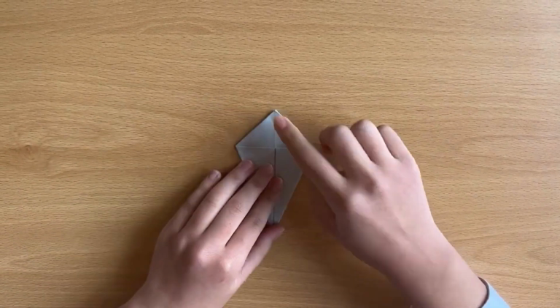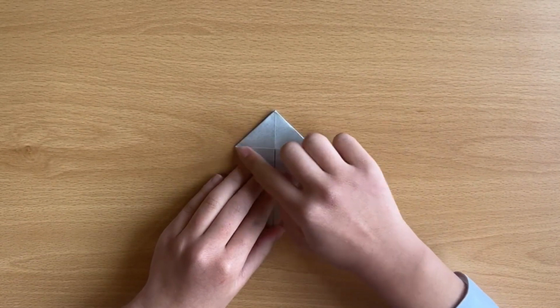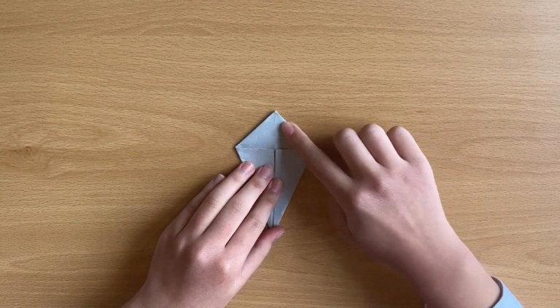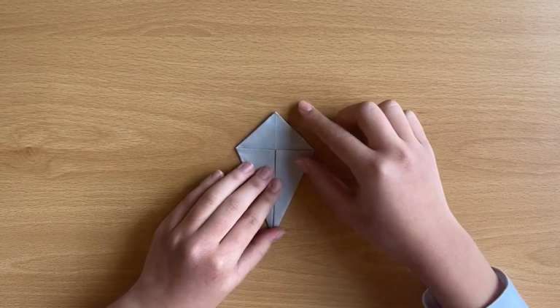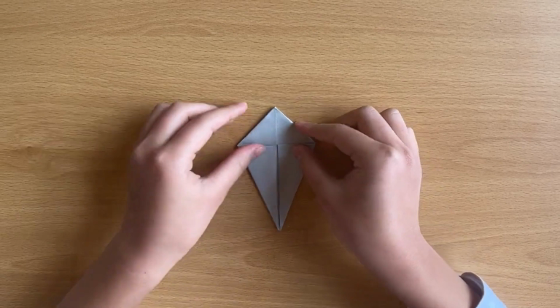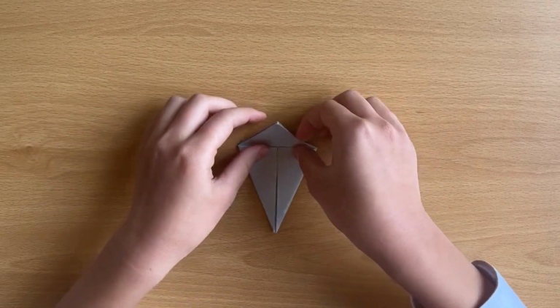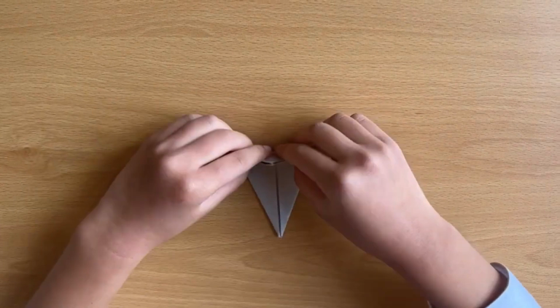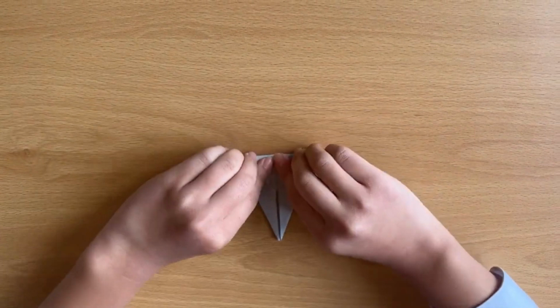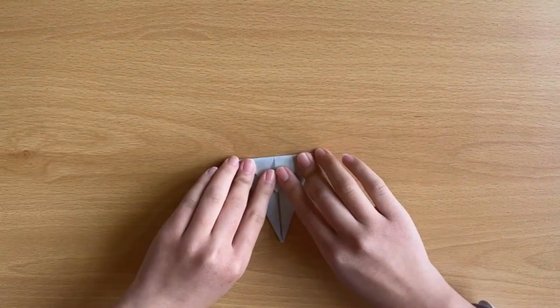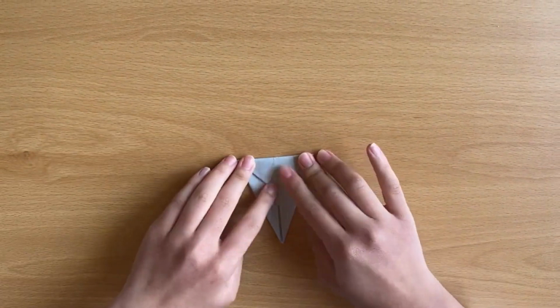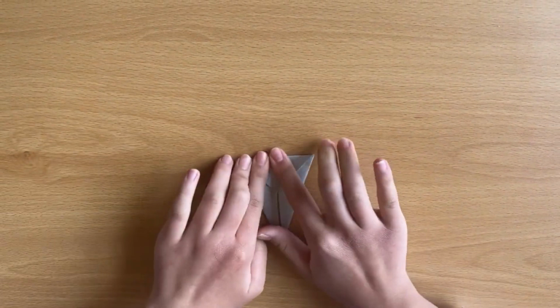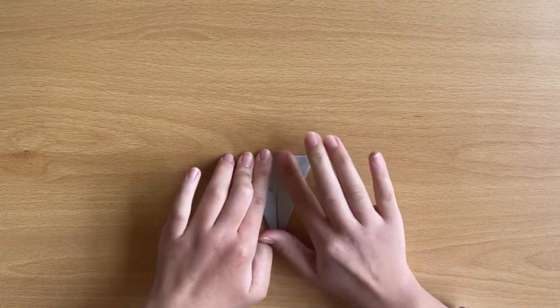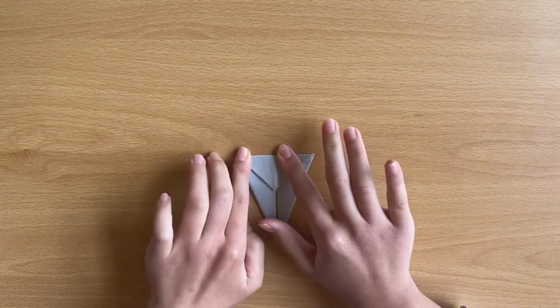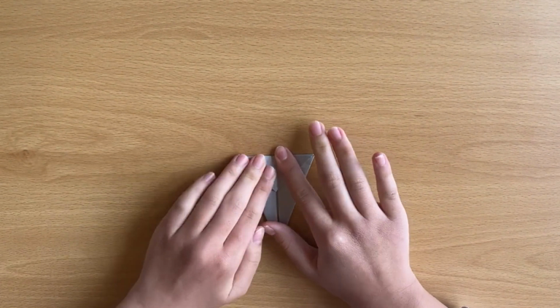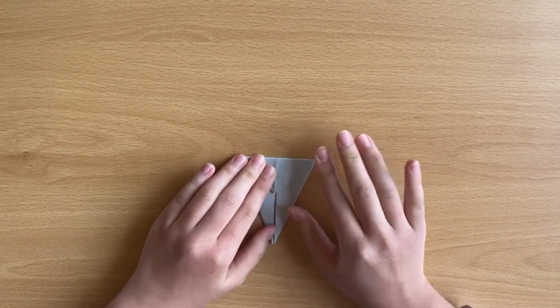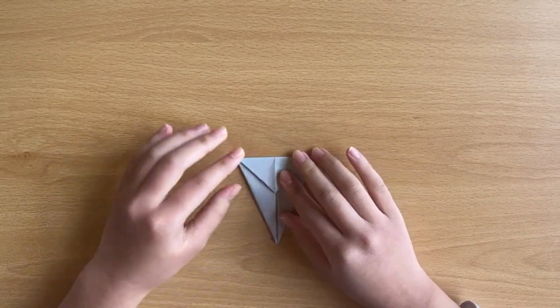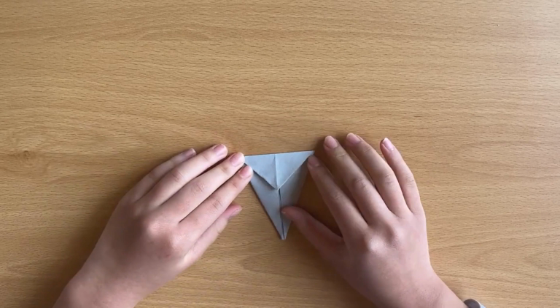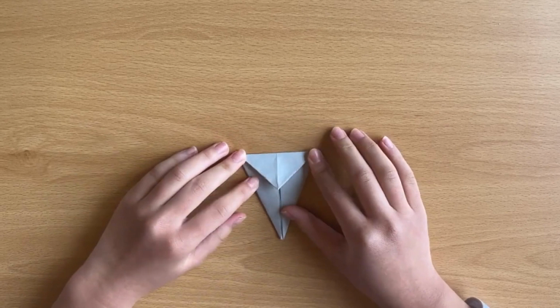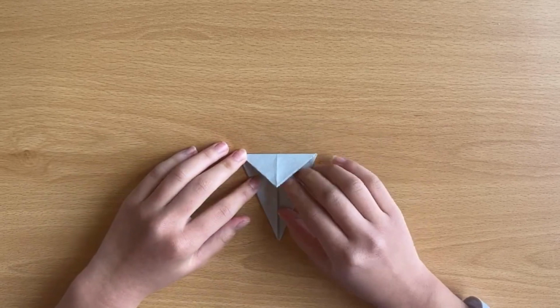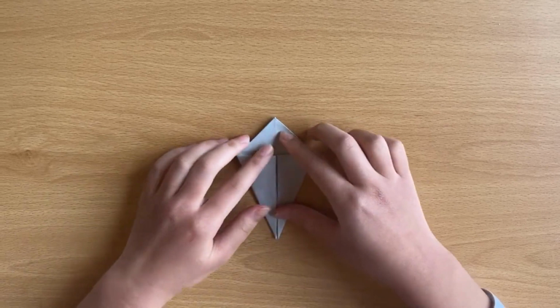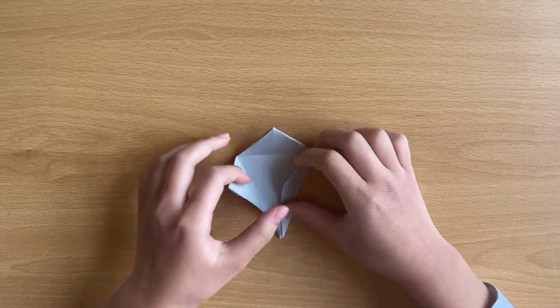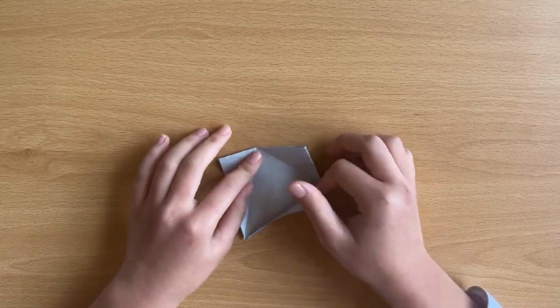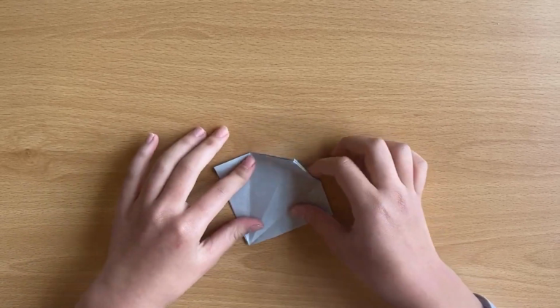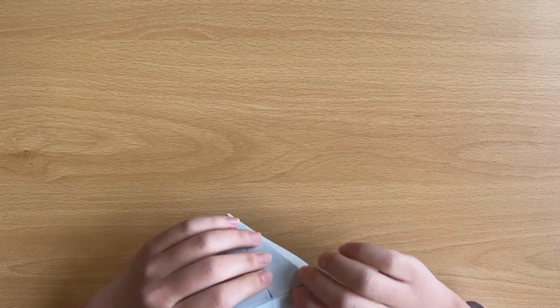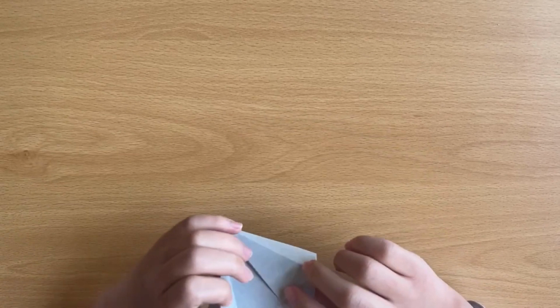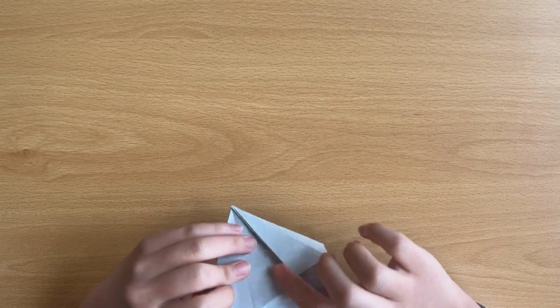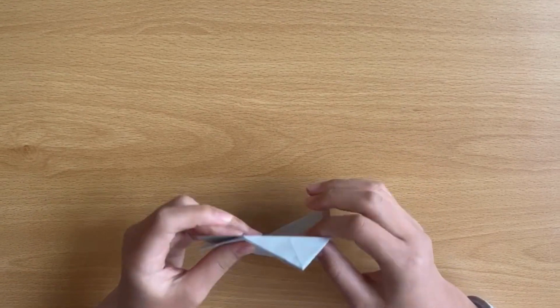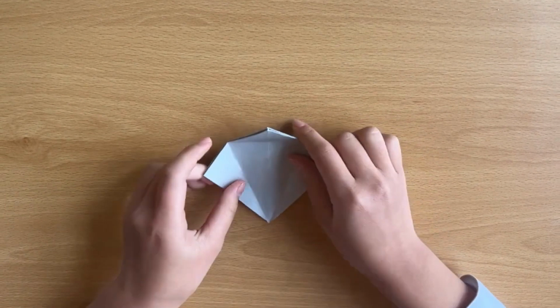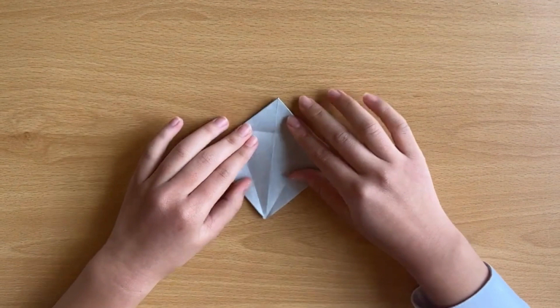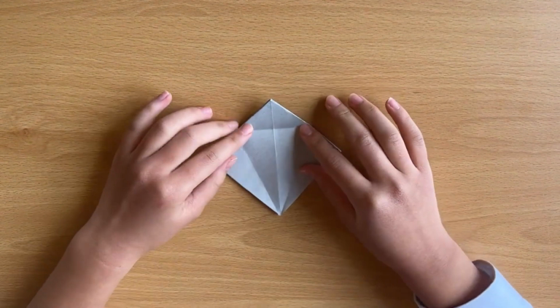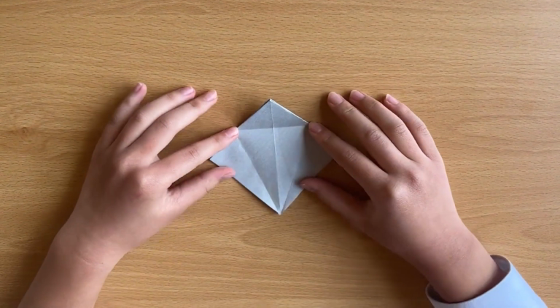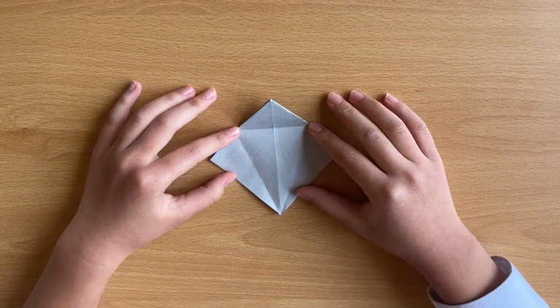And there's a triangle here. You bend down. Next, you unfold all of it back. It will look like this.